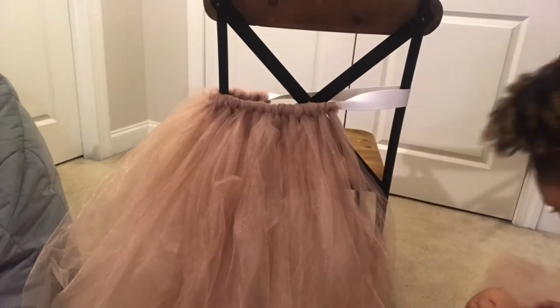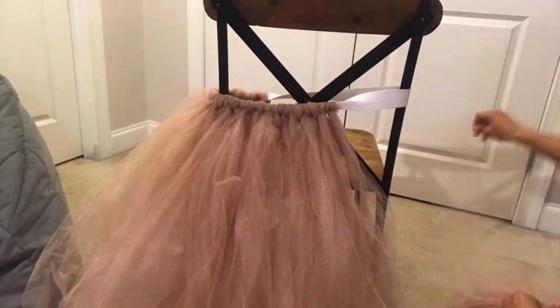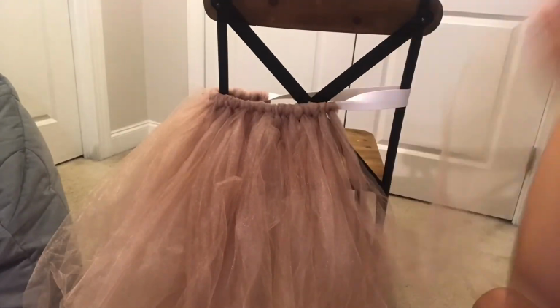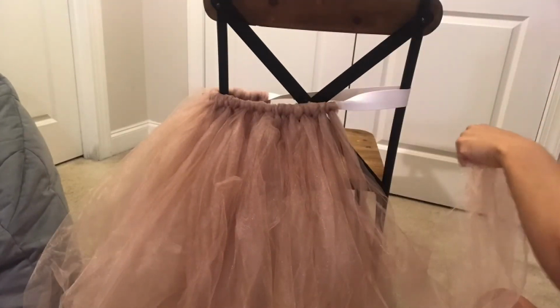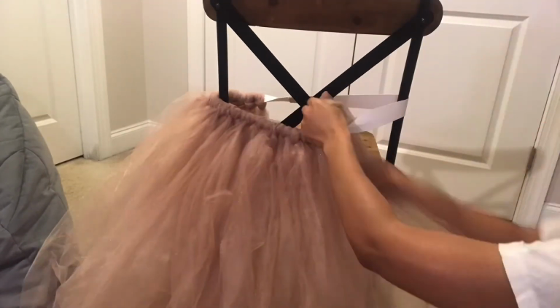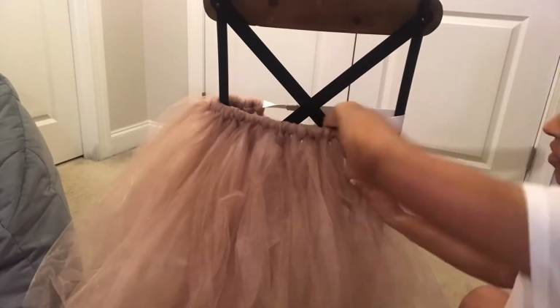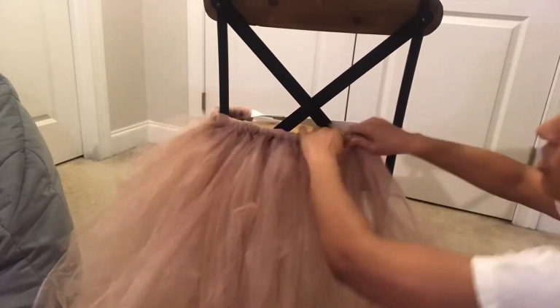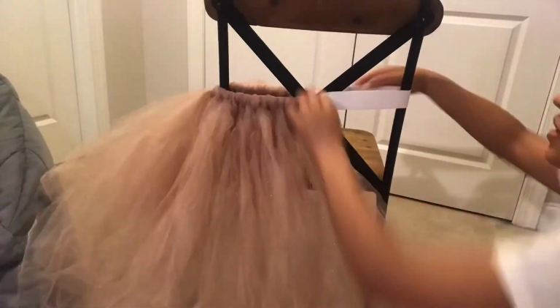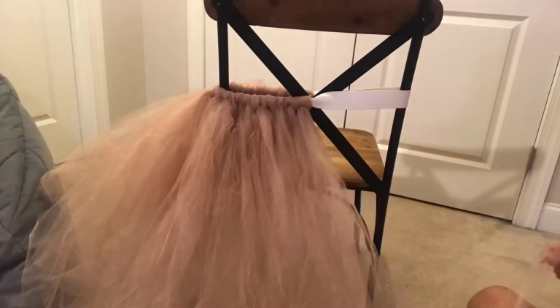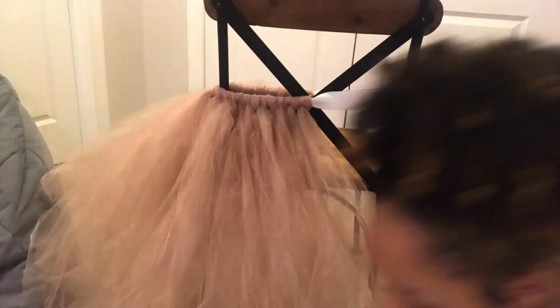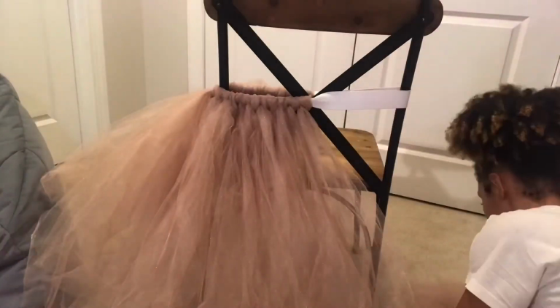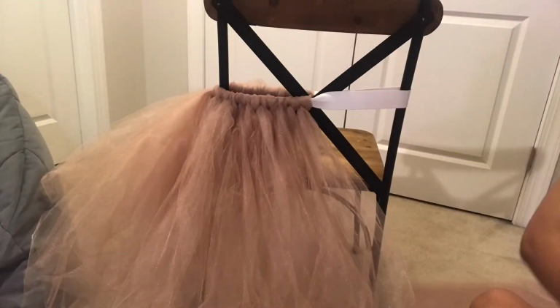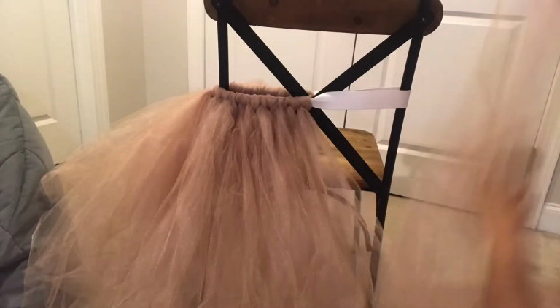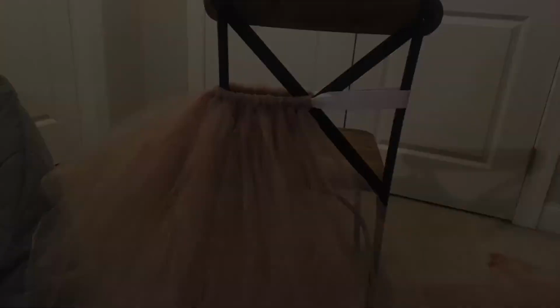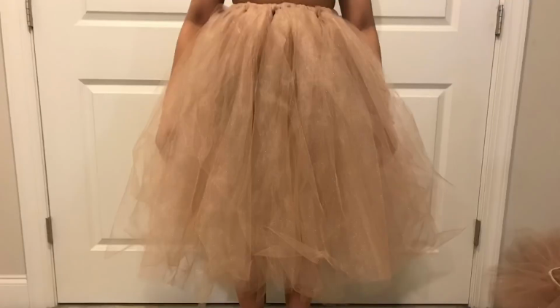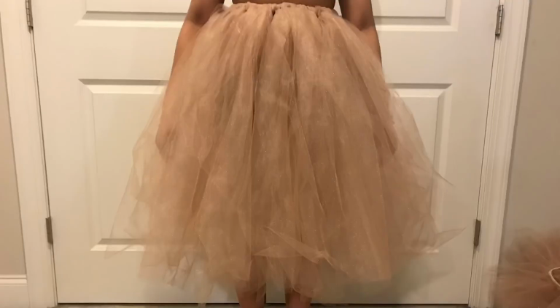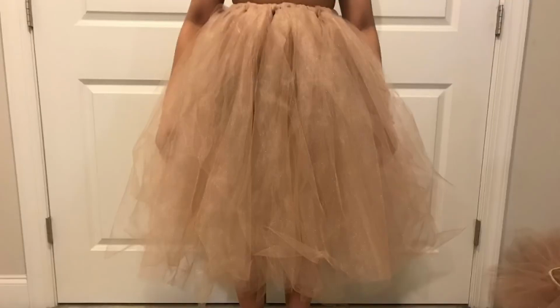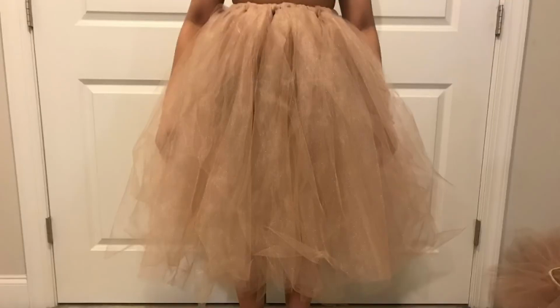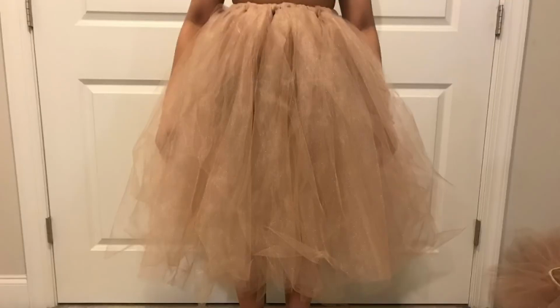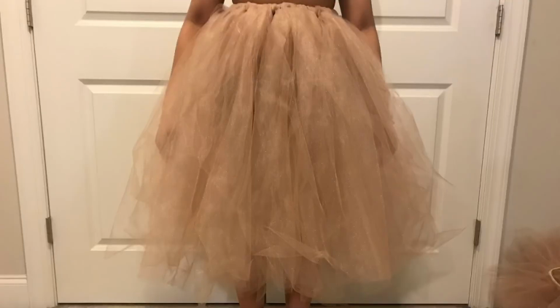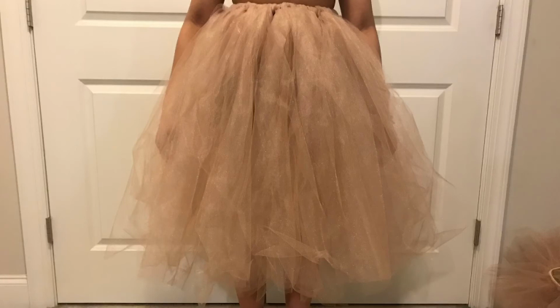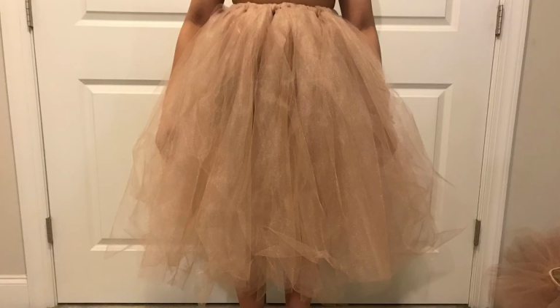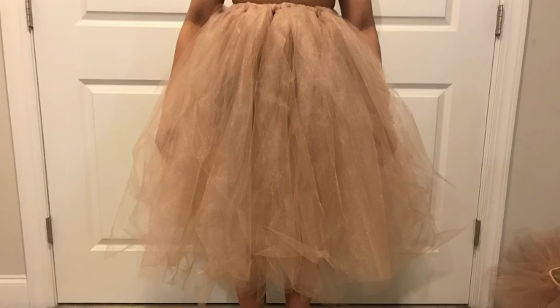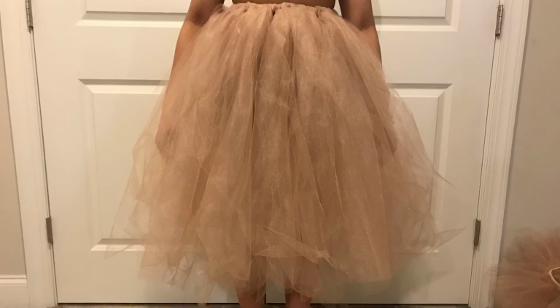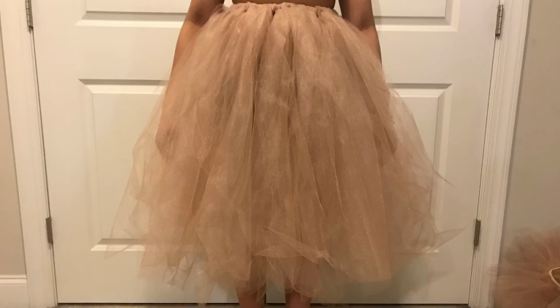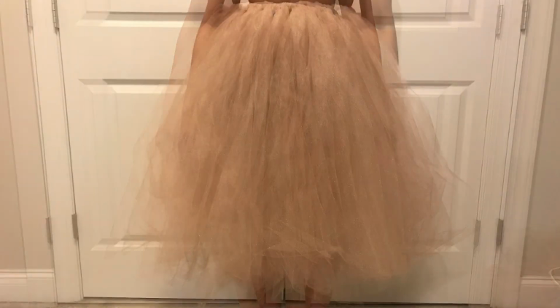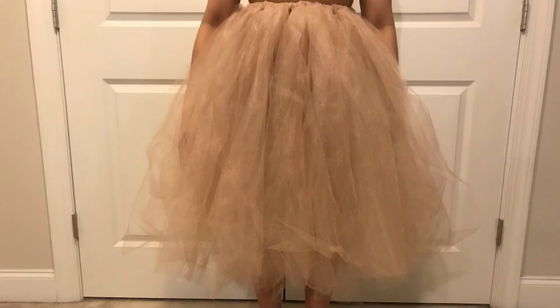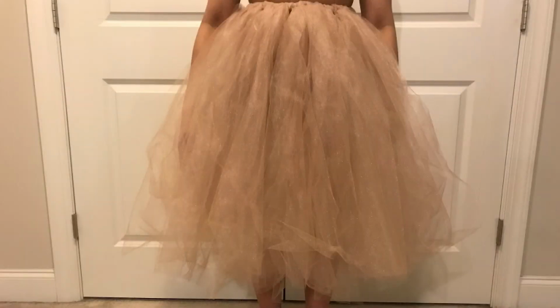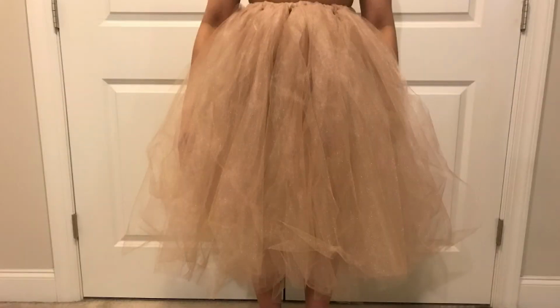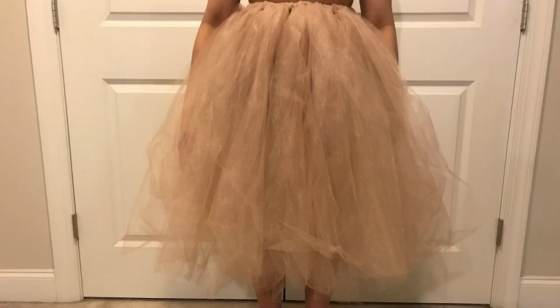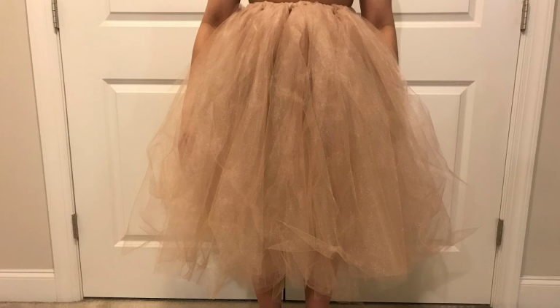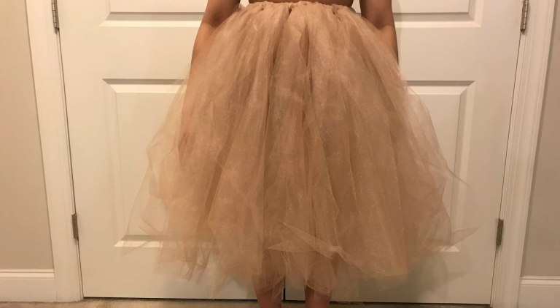As you can see, this skirt is easy peasy — three items, three steps — and here is our finished product. We made this tutu for Nebria's Sweet 16 photo shoot, so please check out that video if you want to see how we styled it.